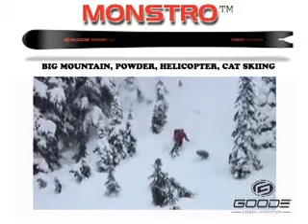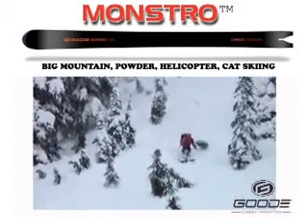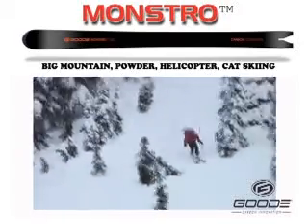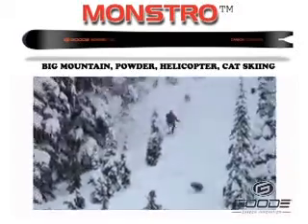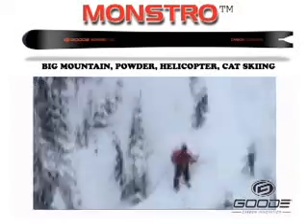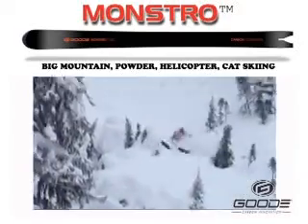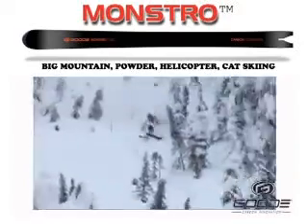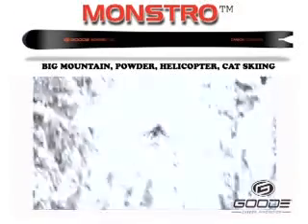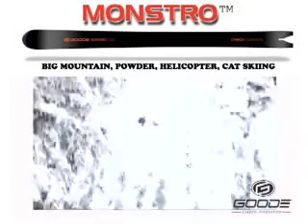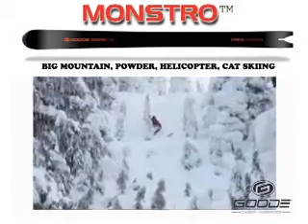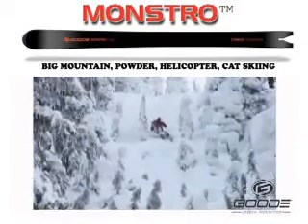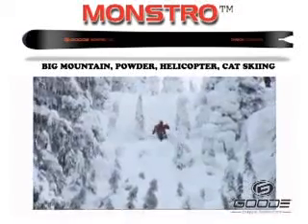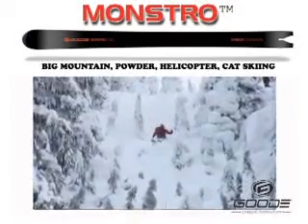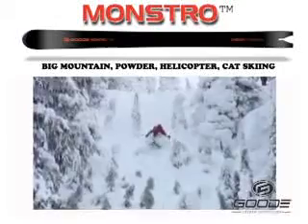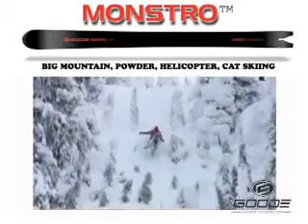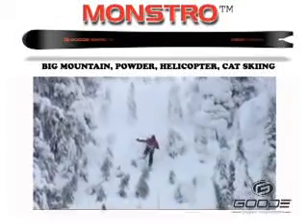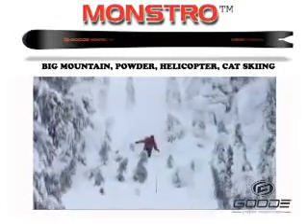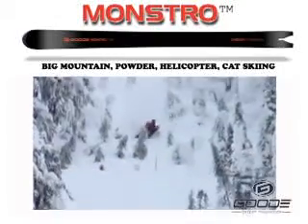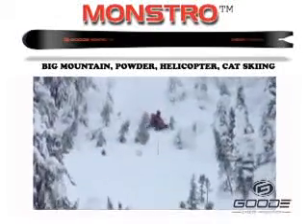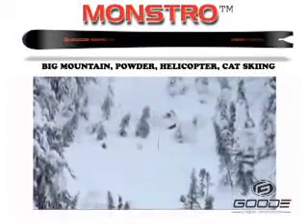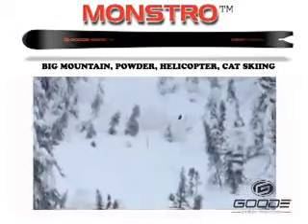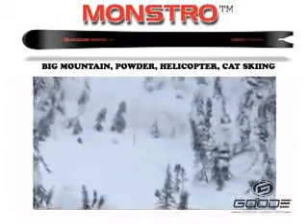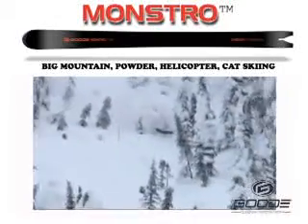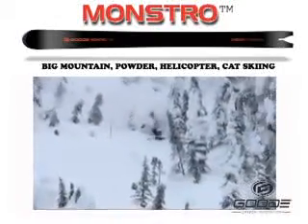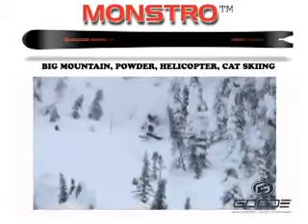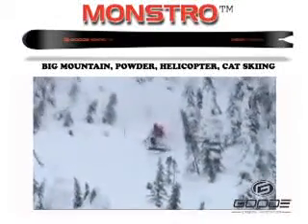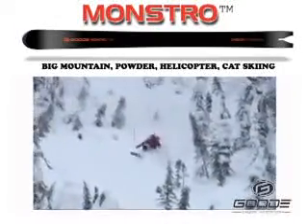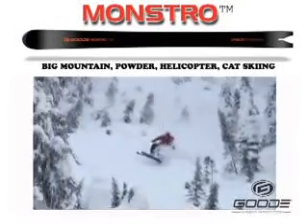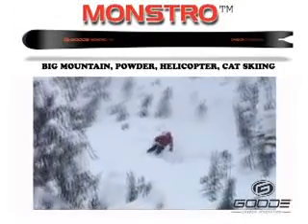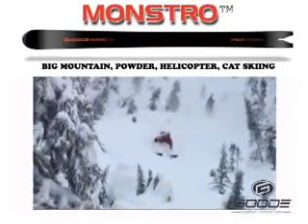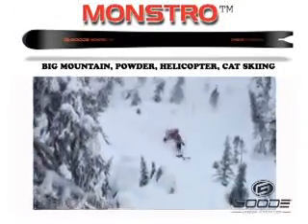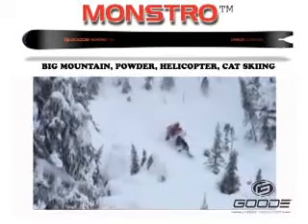Let's take a look at that again. Popping off the first pillow and getting out of control. Dropped in a hip check, slowed down behind the pillow there, hit a tree, but still in control thanks to the Monstros.